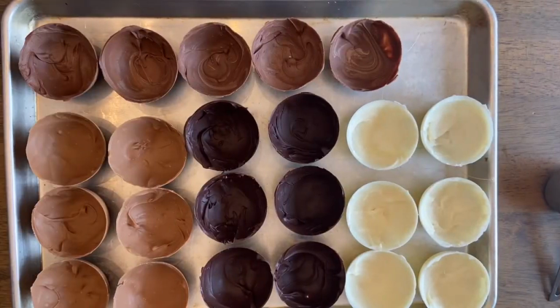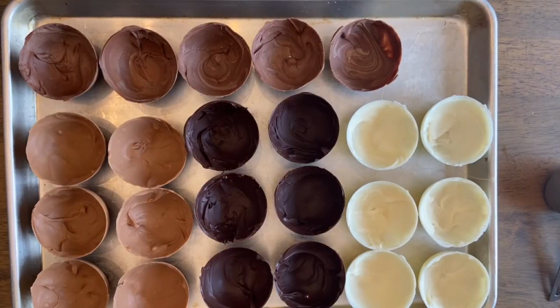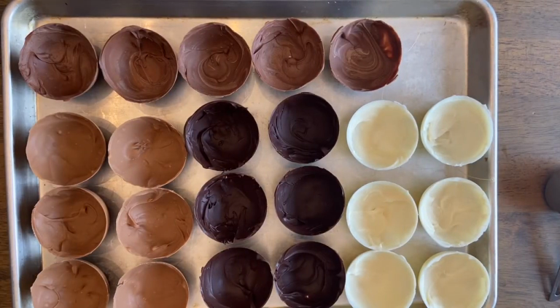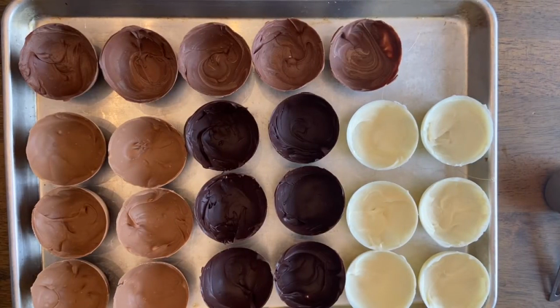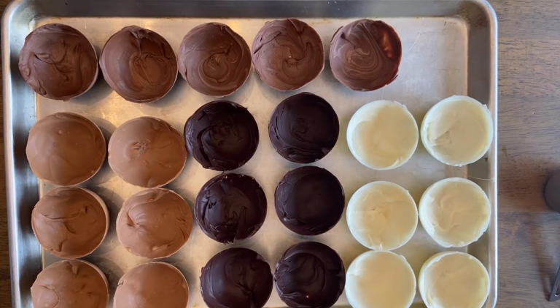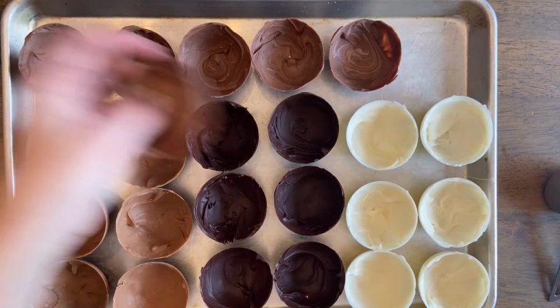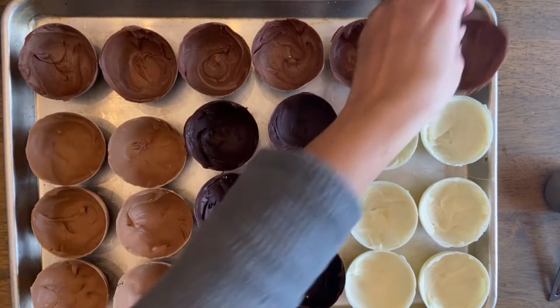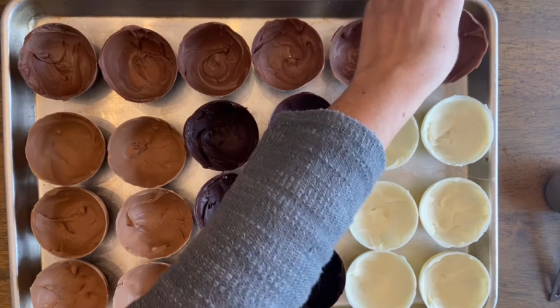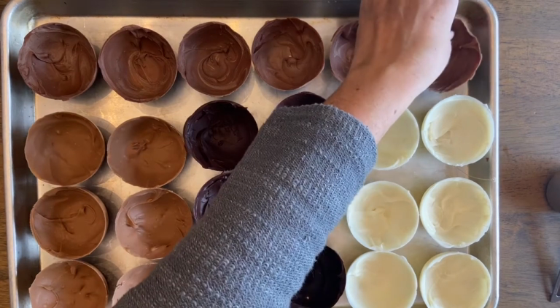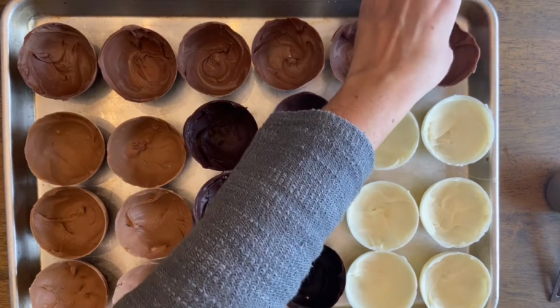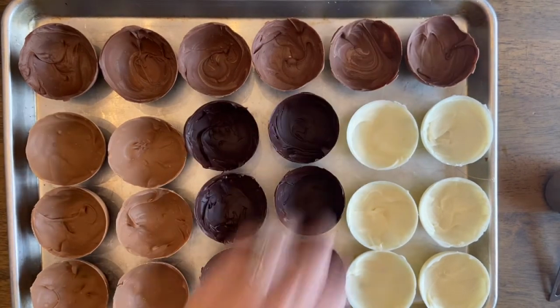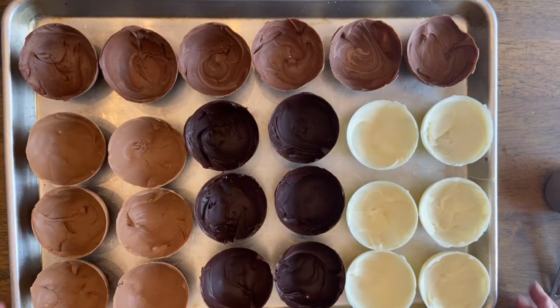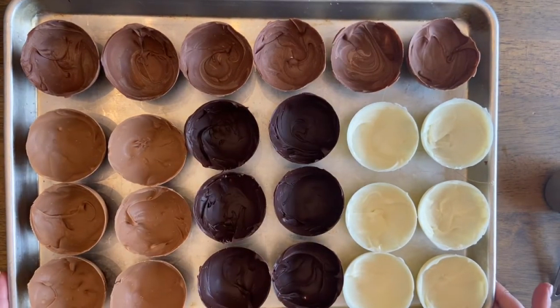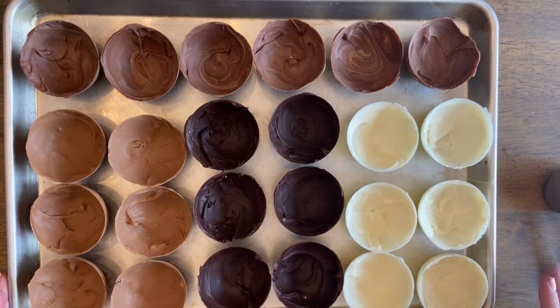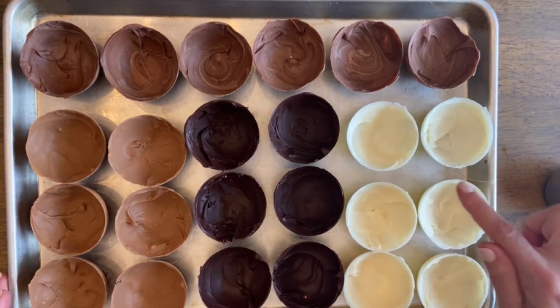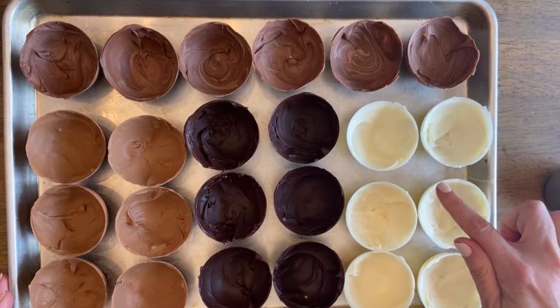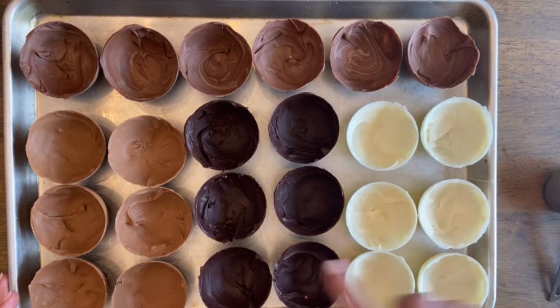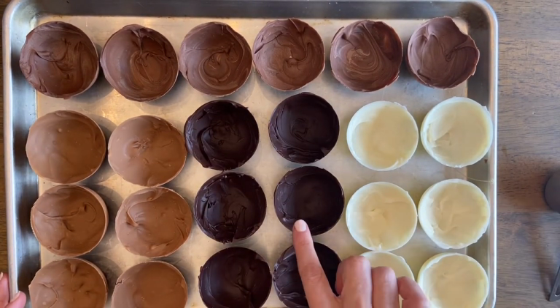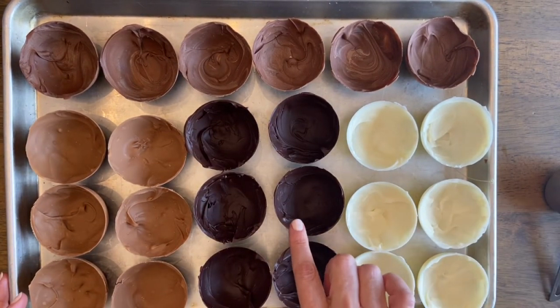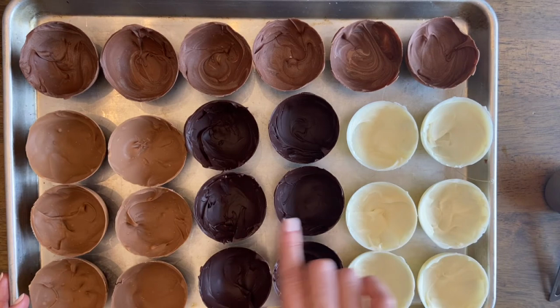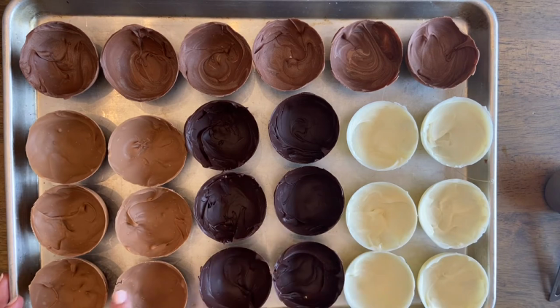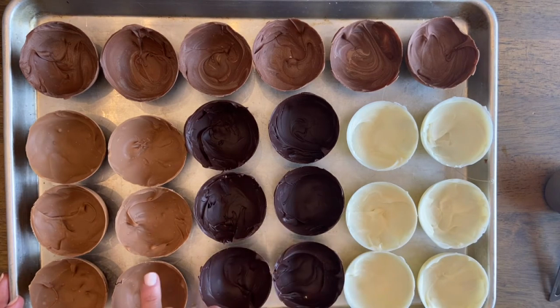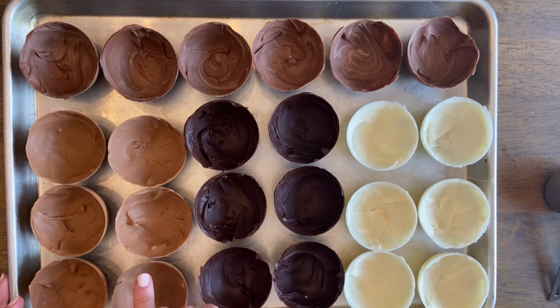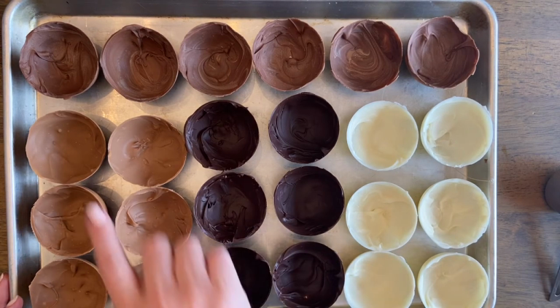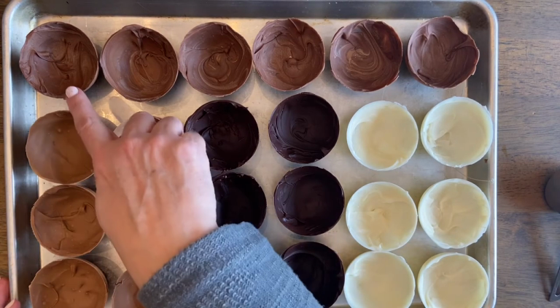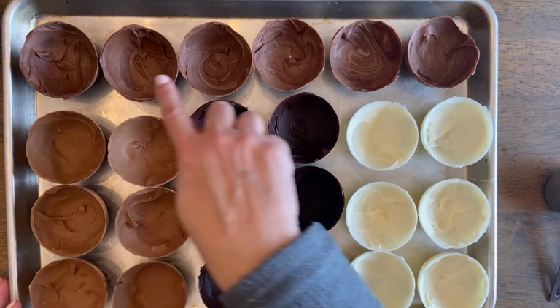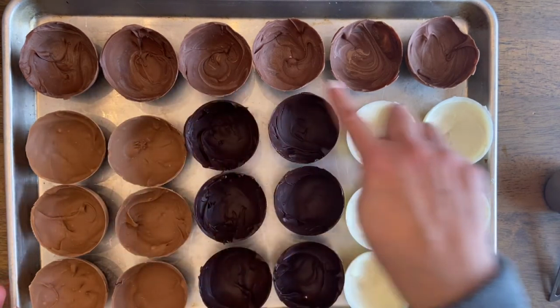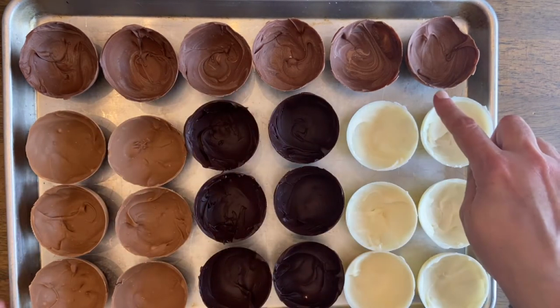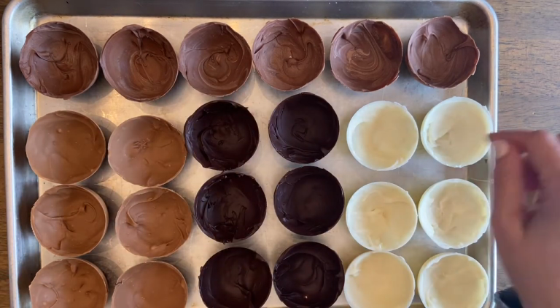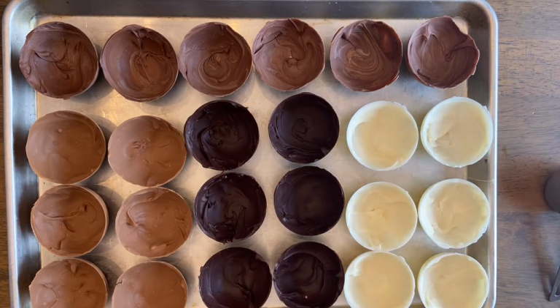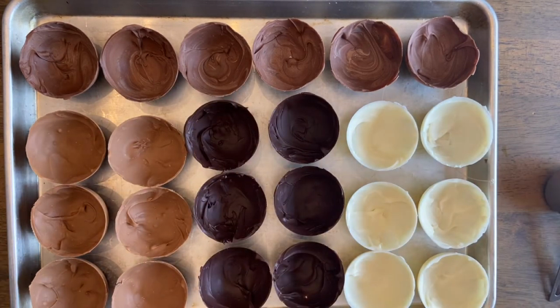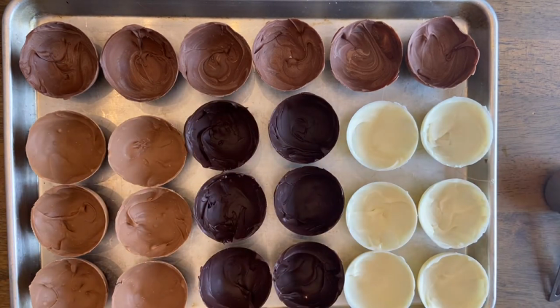The possibilities for these really are endless — we tried several different varieties. We used white chocolate, semi-sweet, milk chocolate, and this is a mixture of semi-sweet and peanut butter chips.